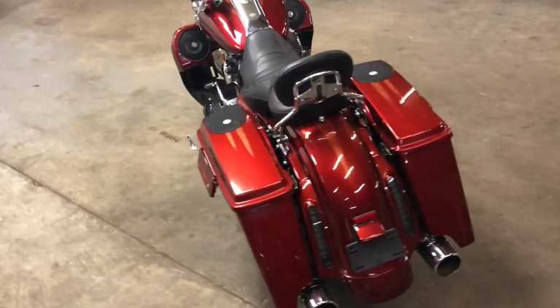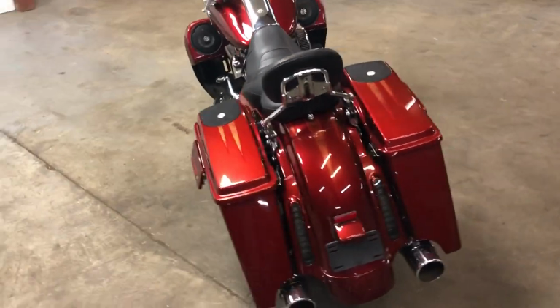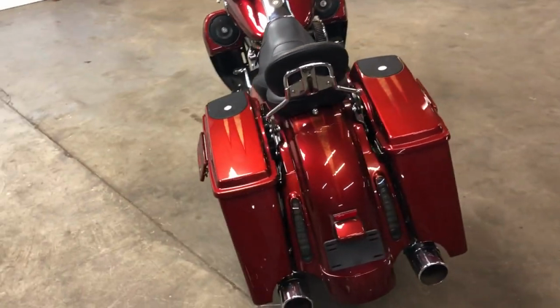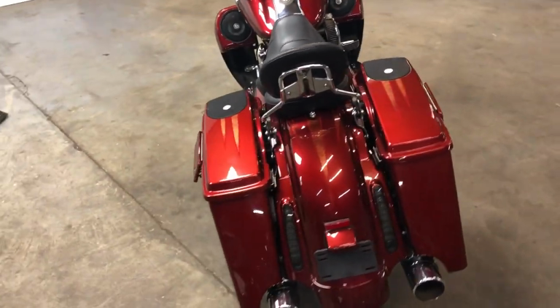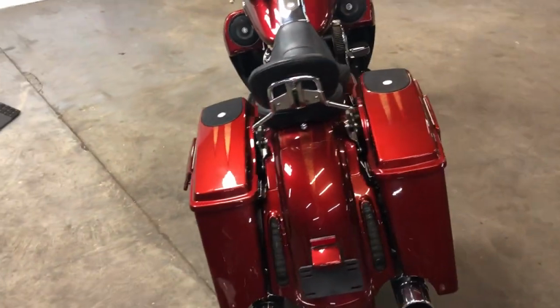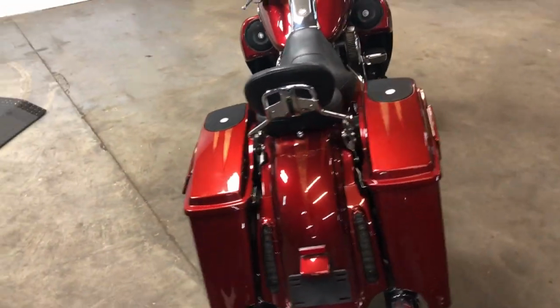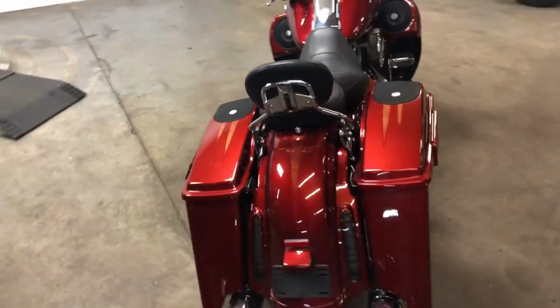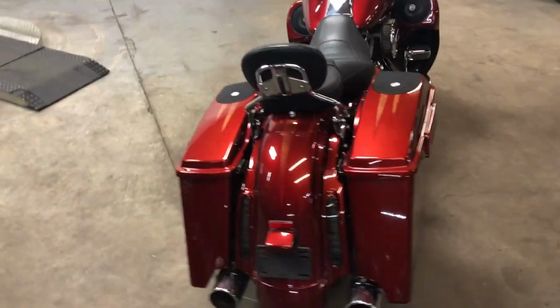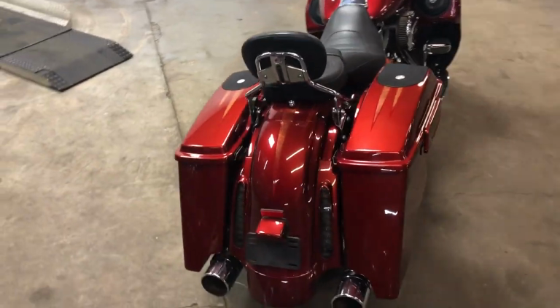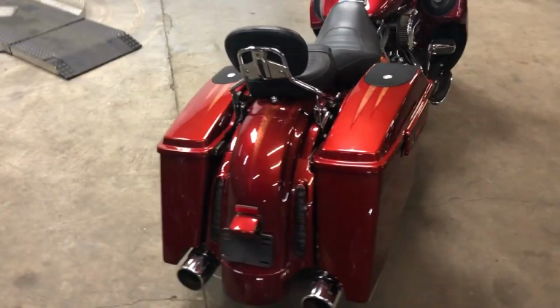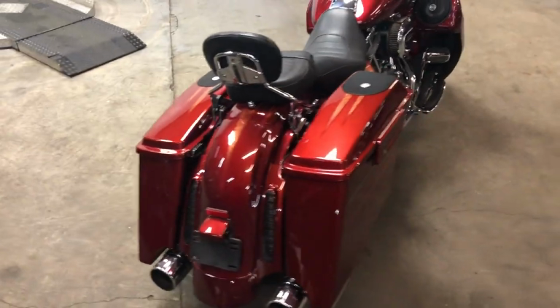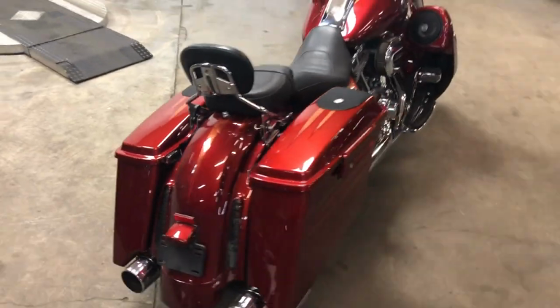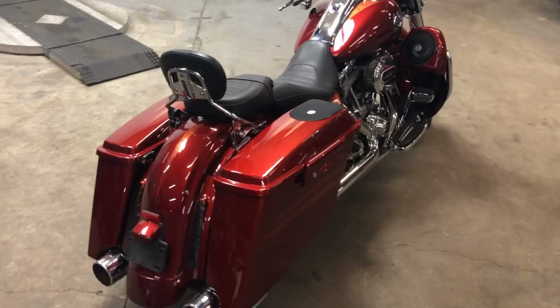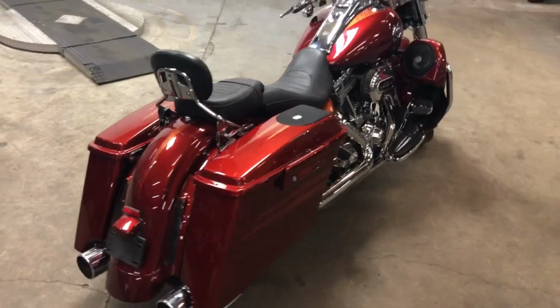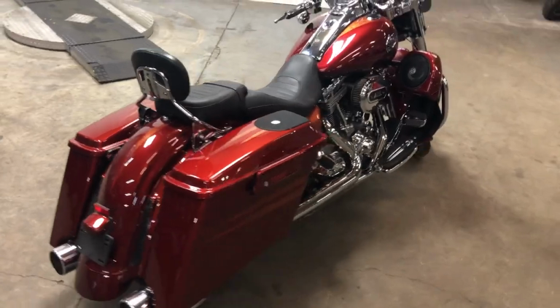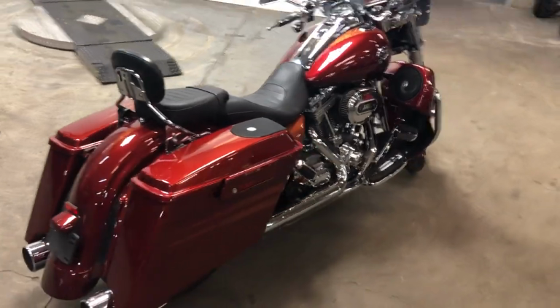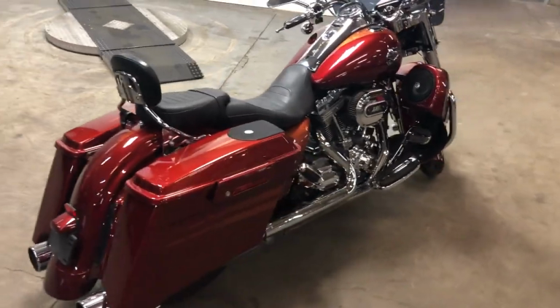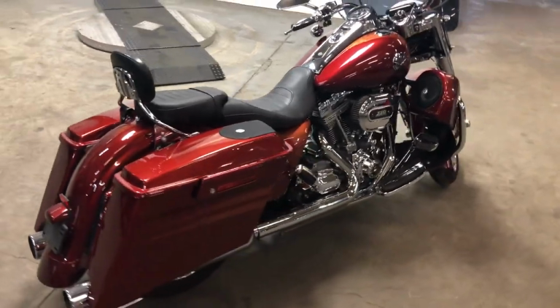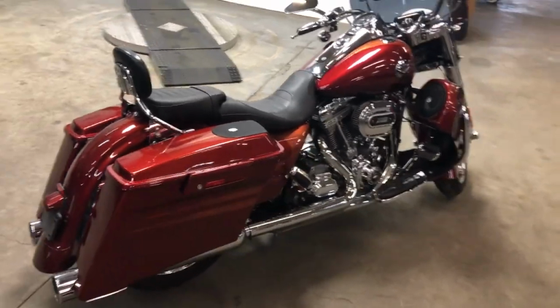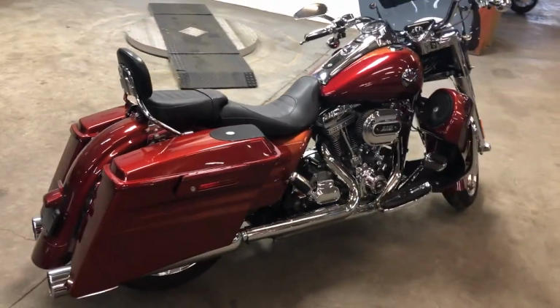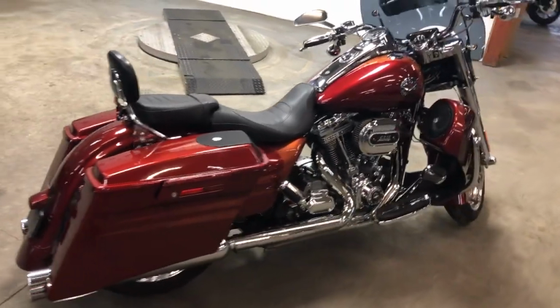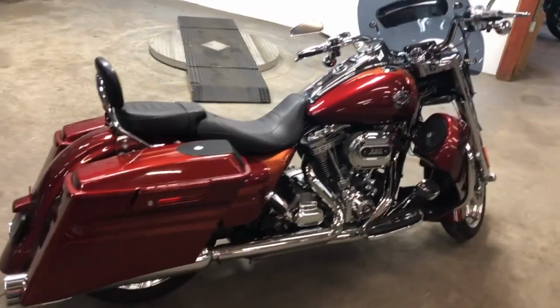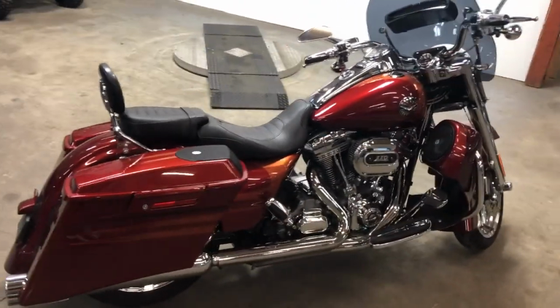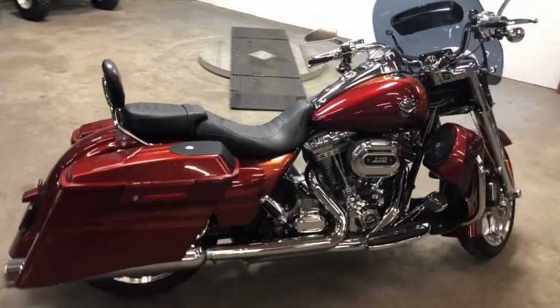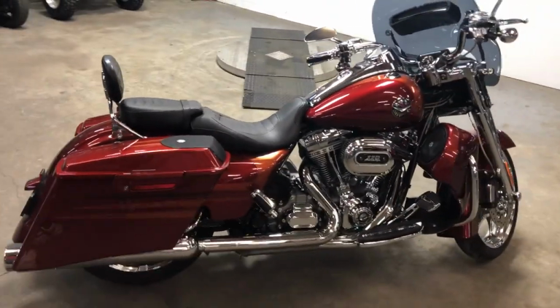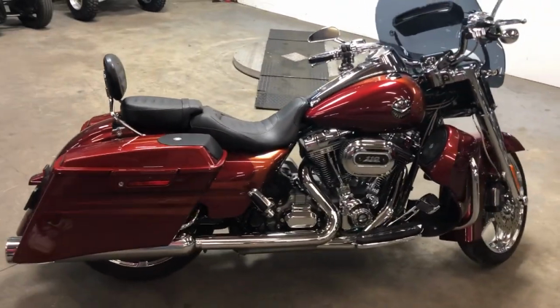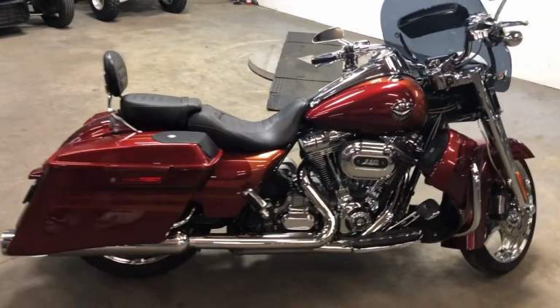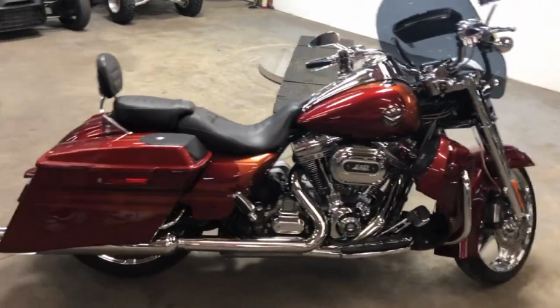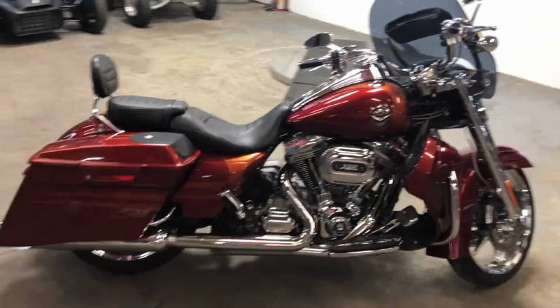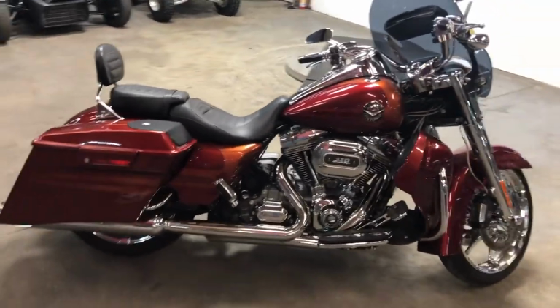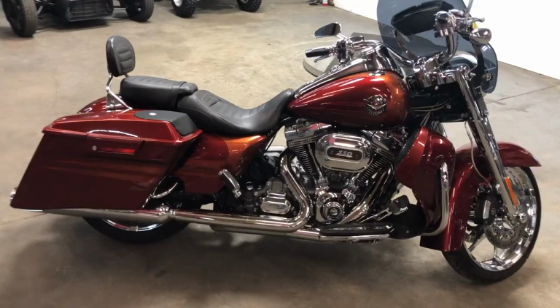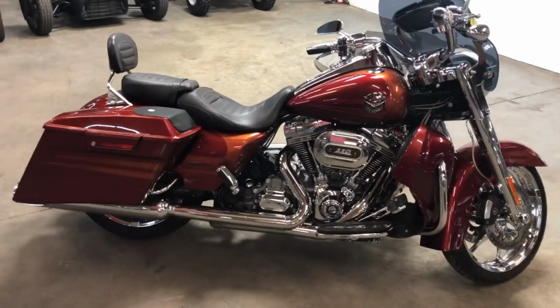Don't miss this one guys, it's got all the goodies. That's a 2013 Screaming Eagle Road King. Give us a call, we're done — 810-648-9500.